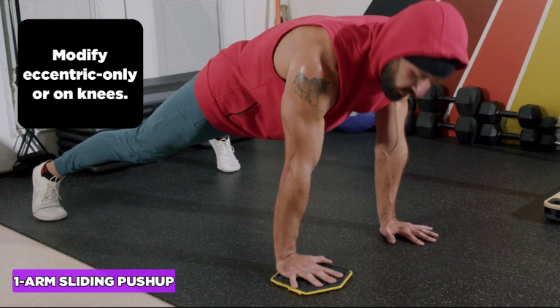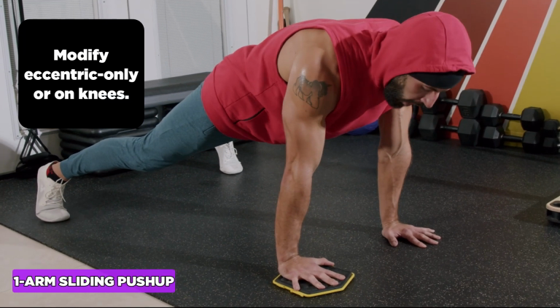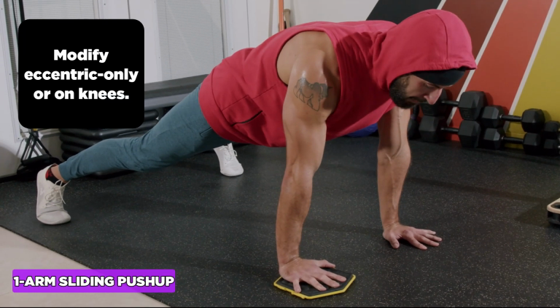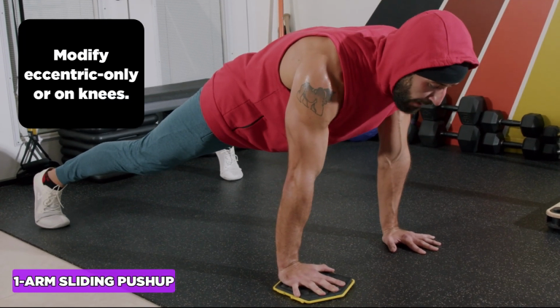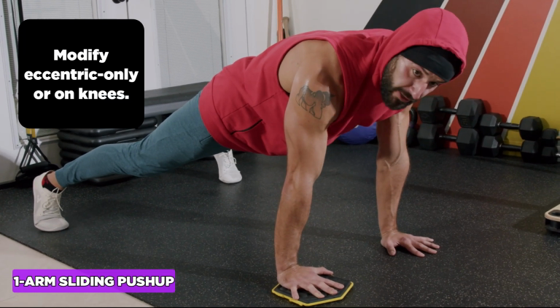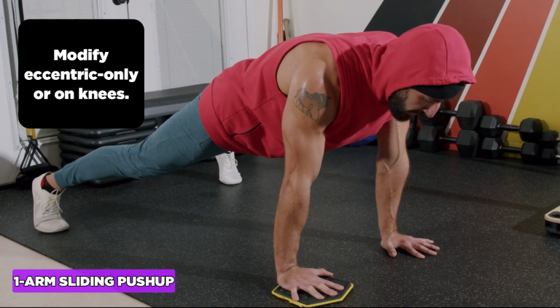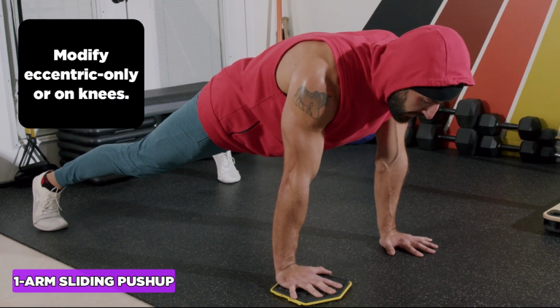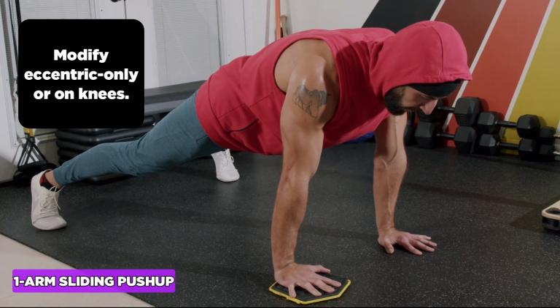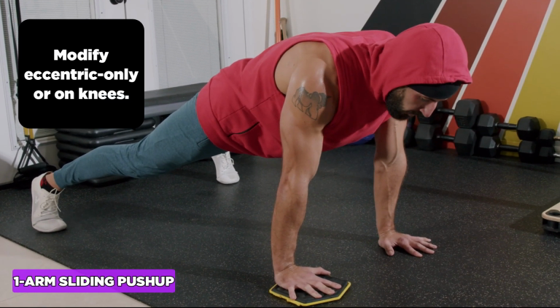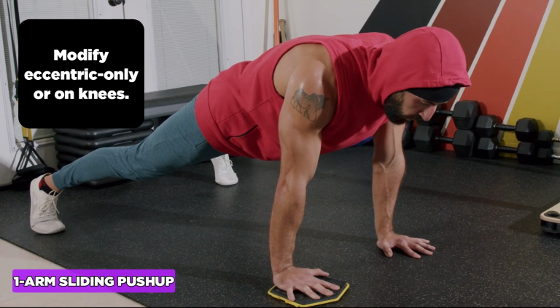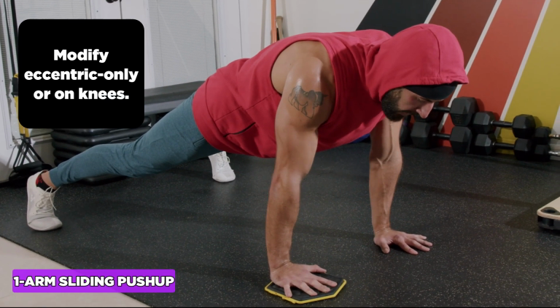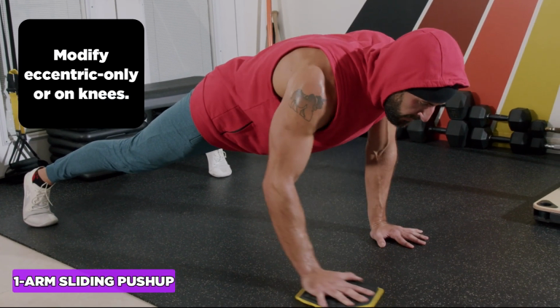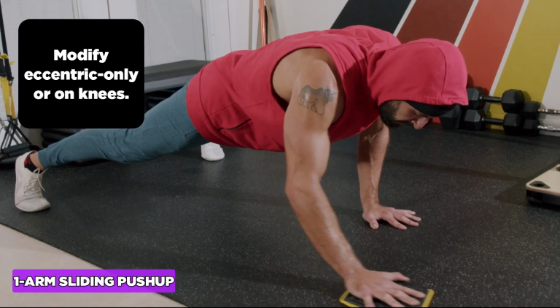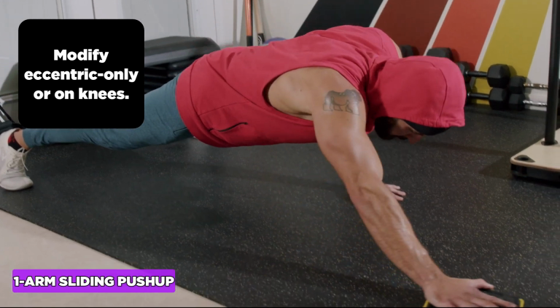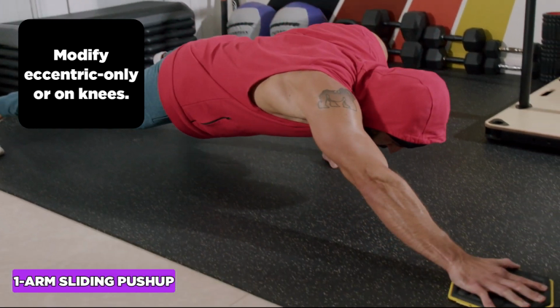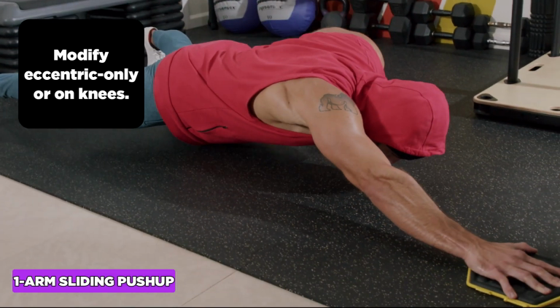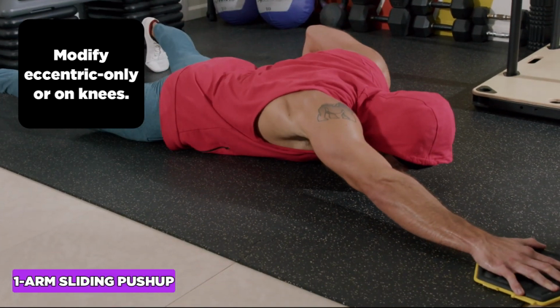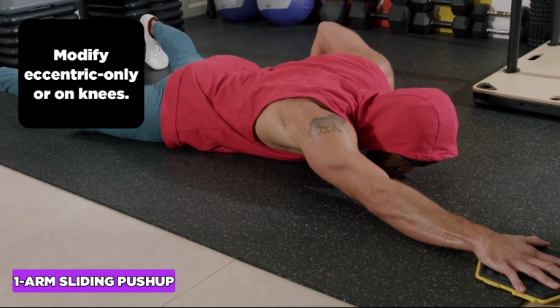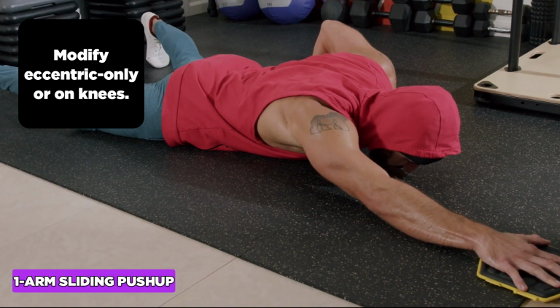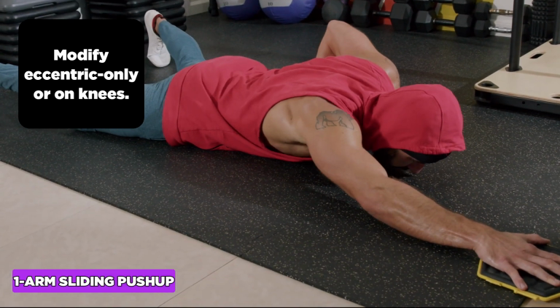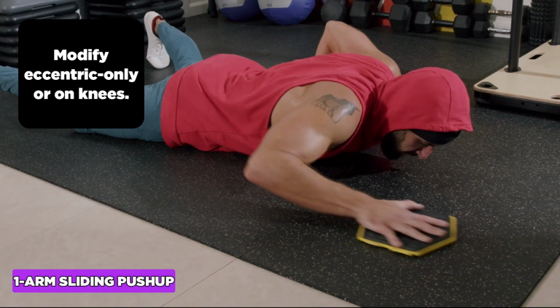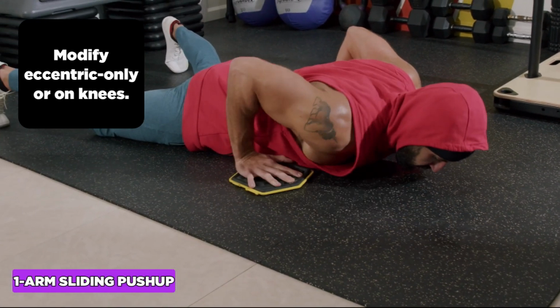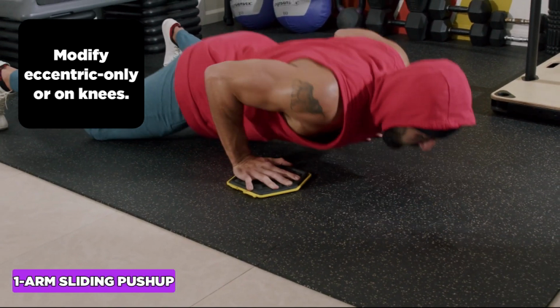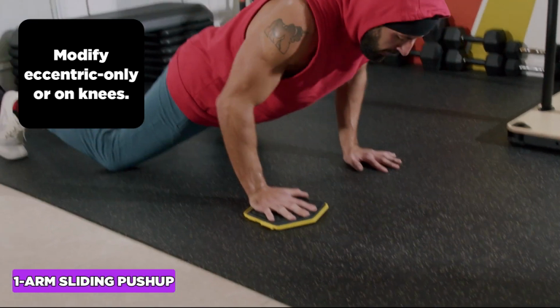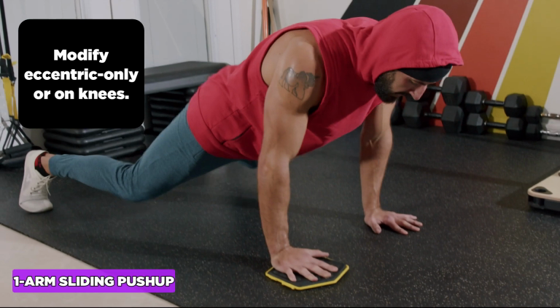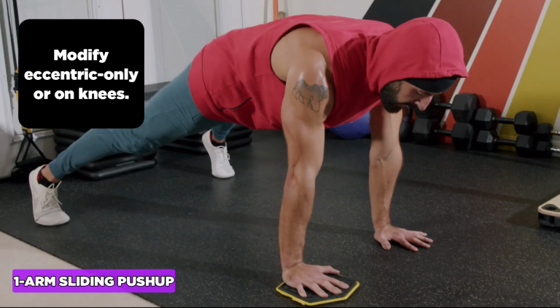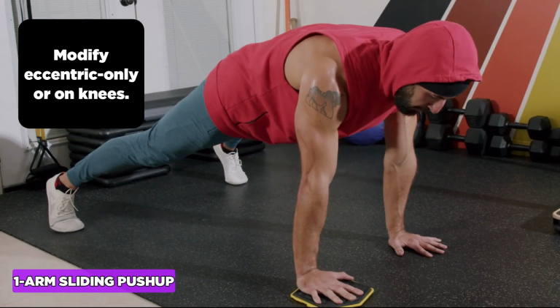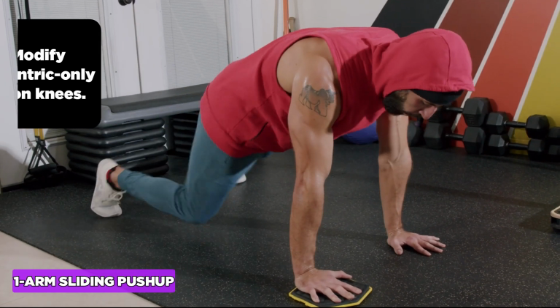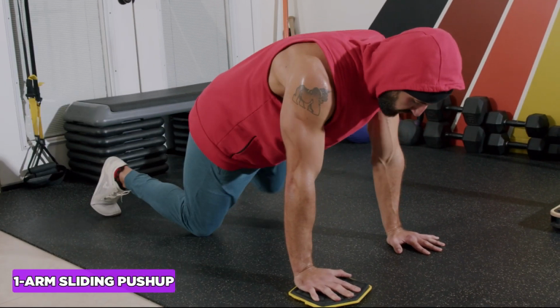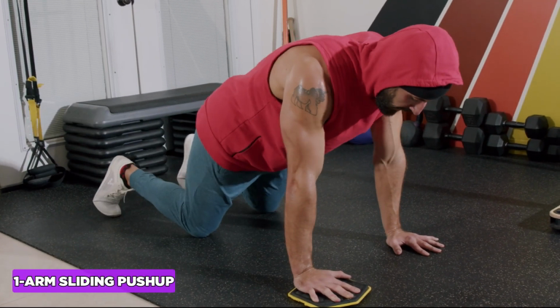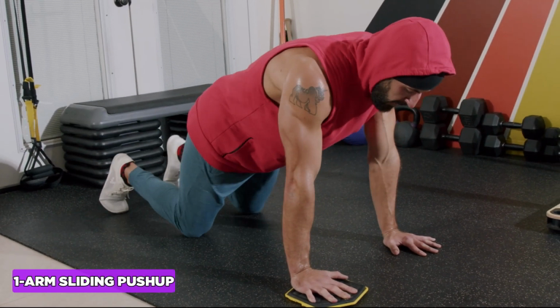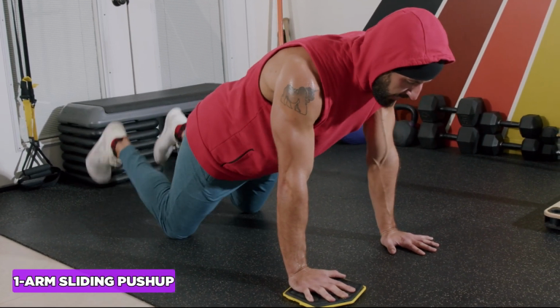If it's too hard, we can modify with eccentric-only reps where I go down slow inhaling, come to the chest, cheat back up from the knees and repeat — or I can just do it from the knees.